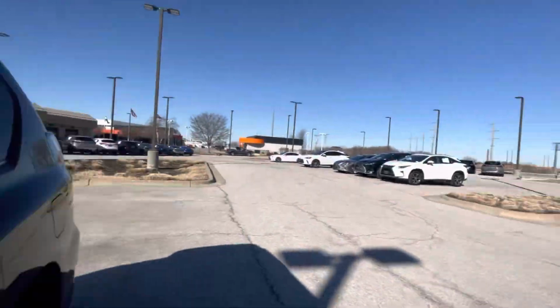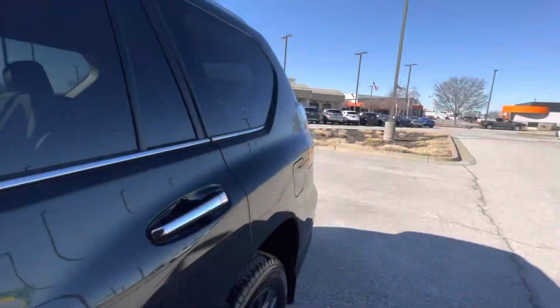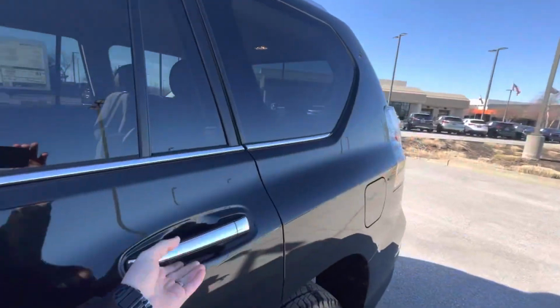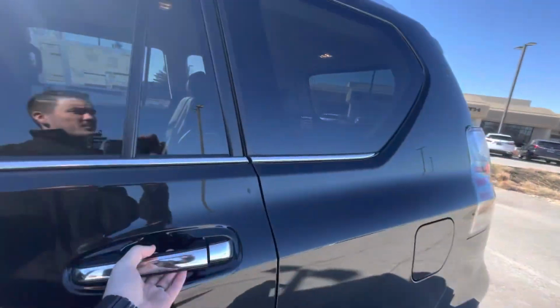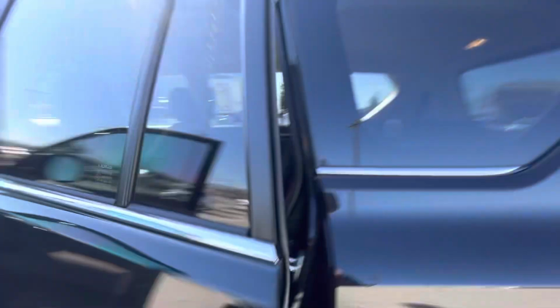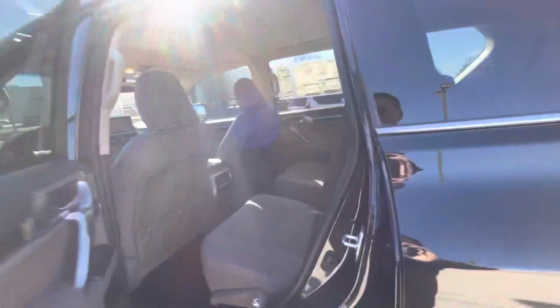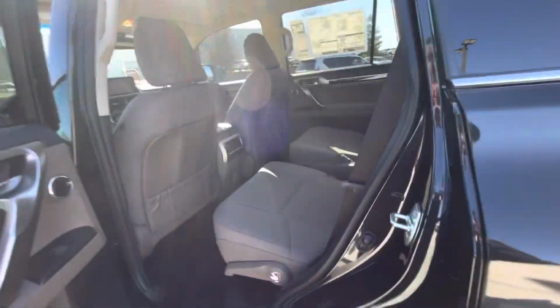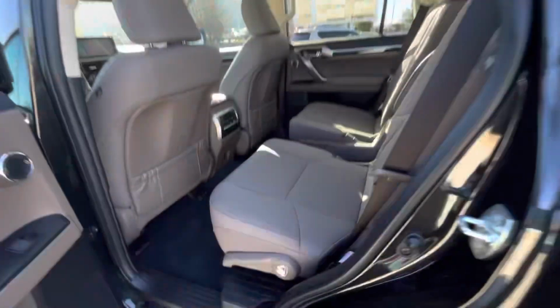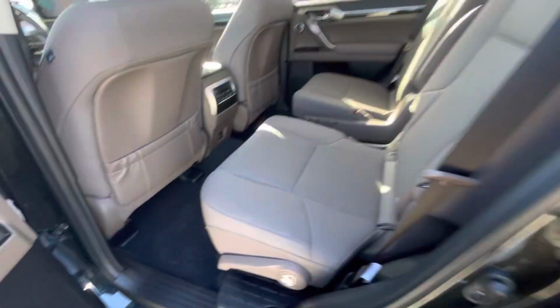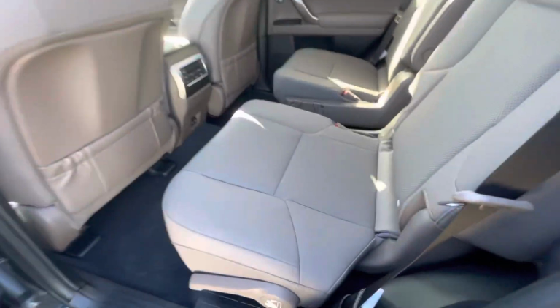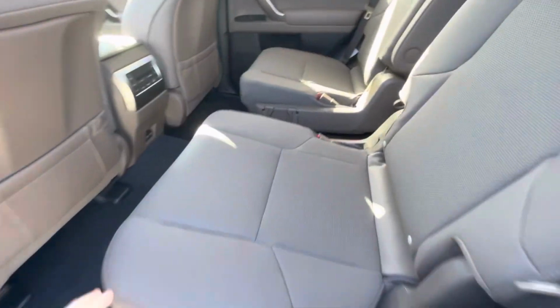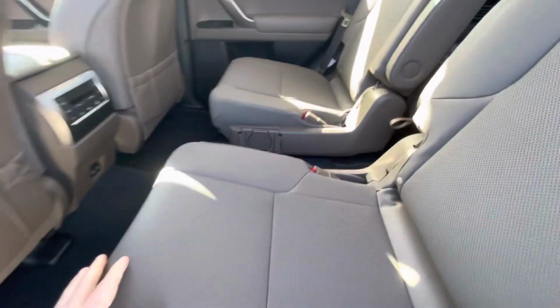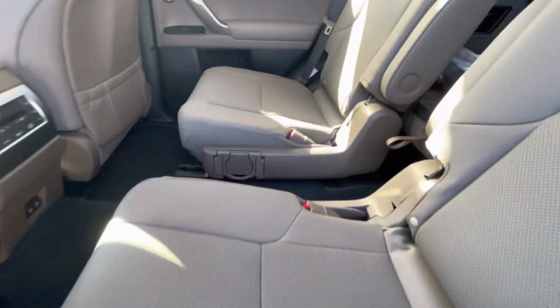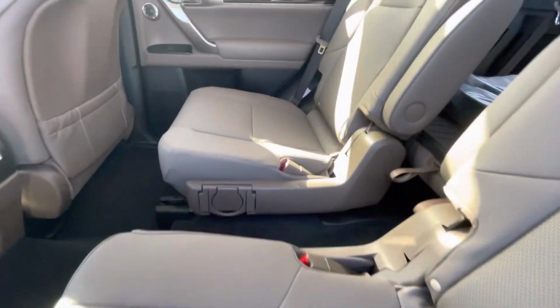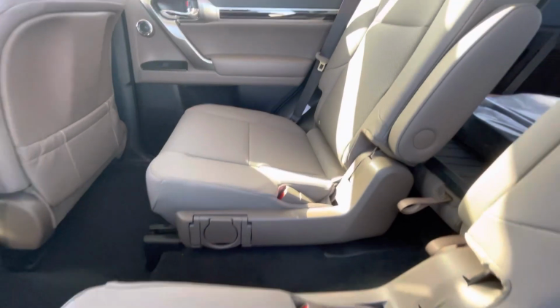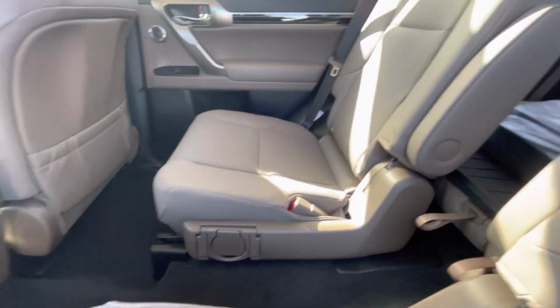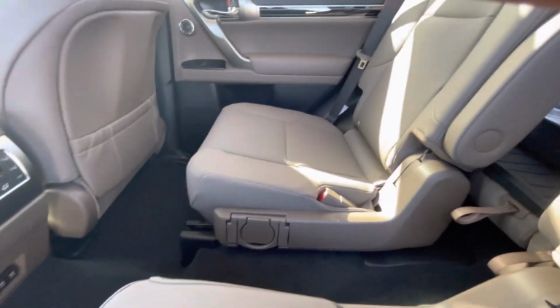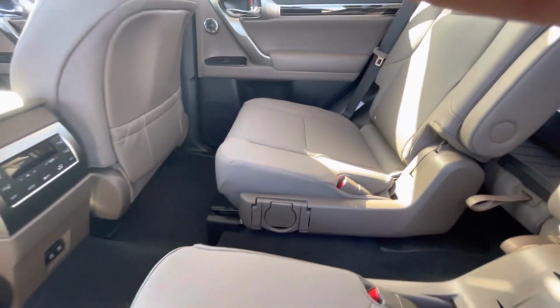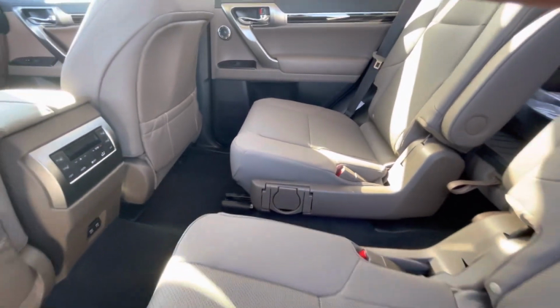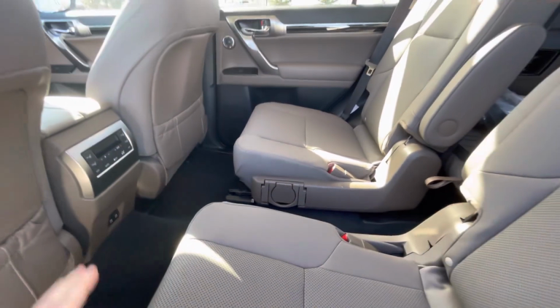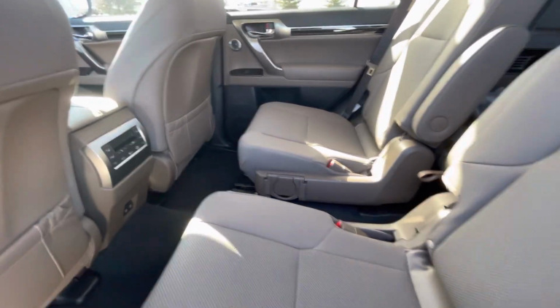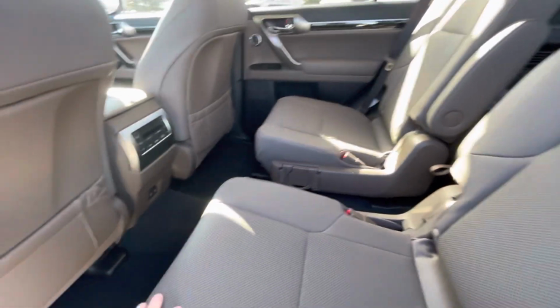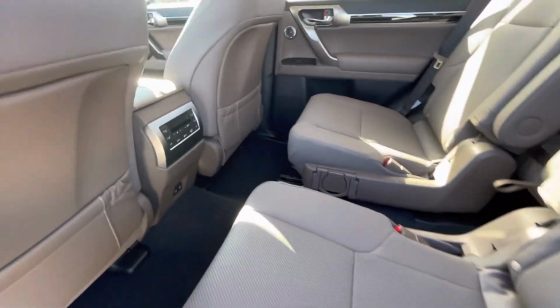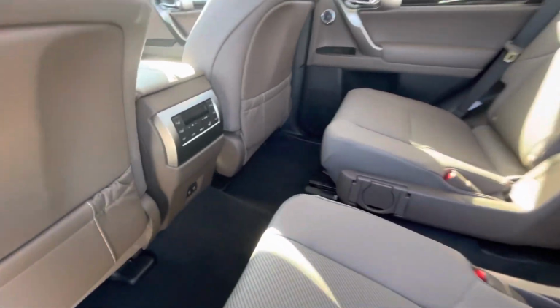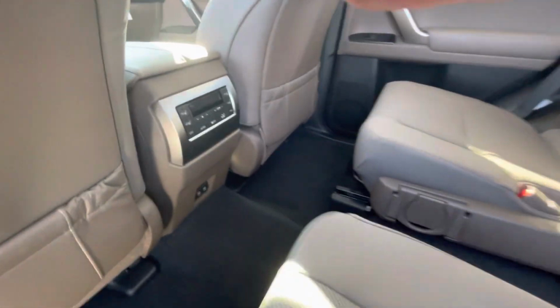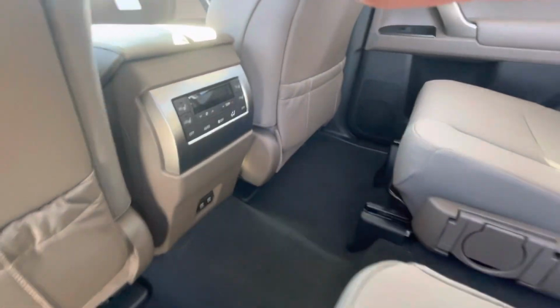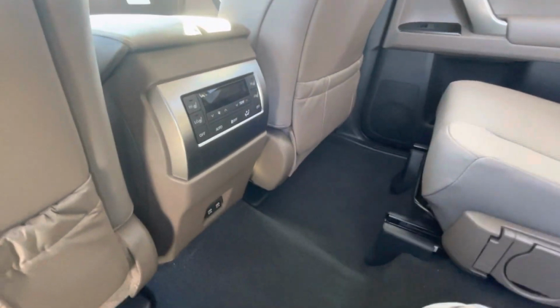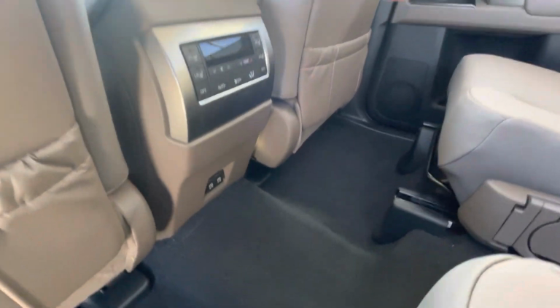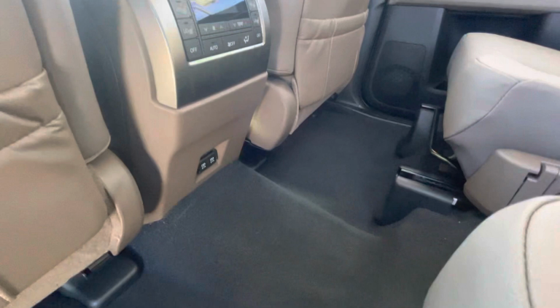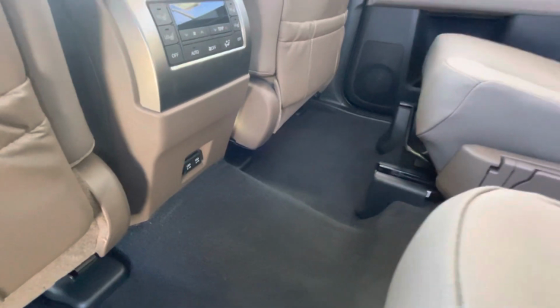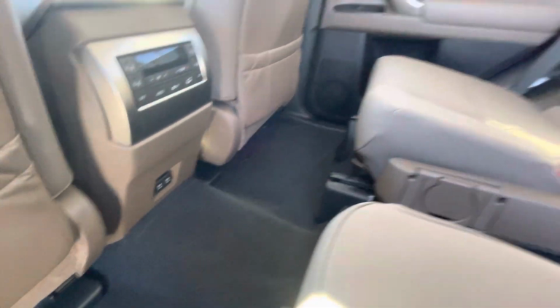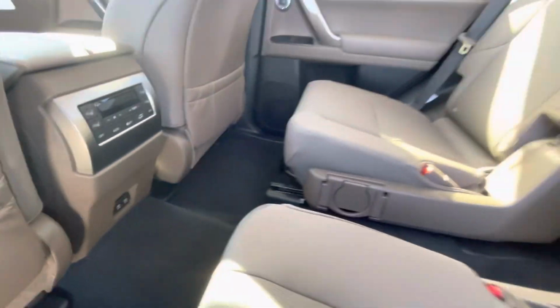Let me show you the back seat here real fast. It does have the captain's chairs option back here. These are going to be heated, and they have their own climate controls right there, along with USBs down below.